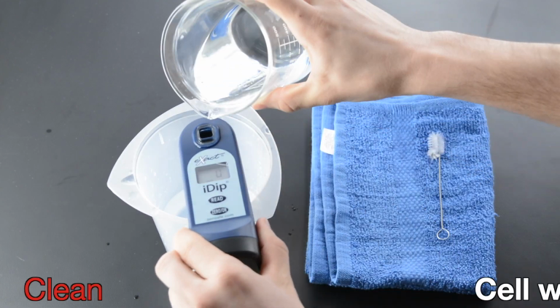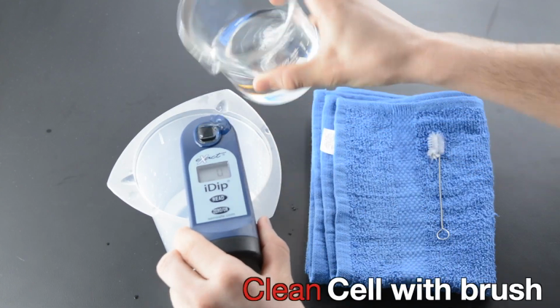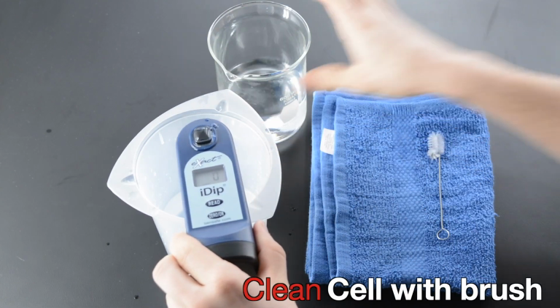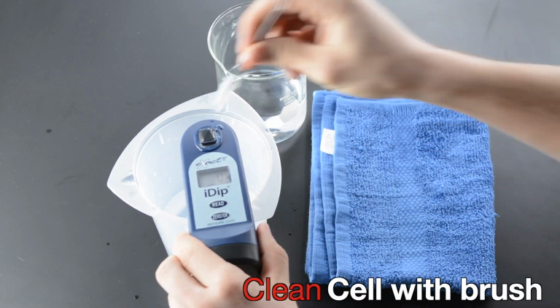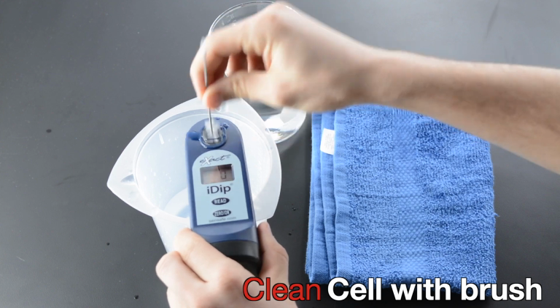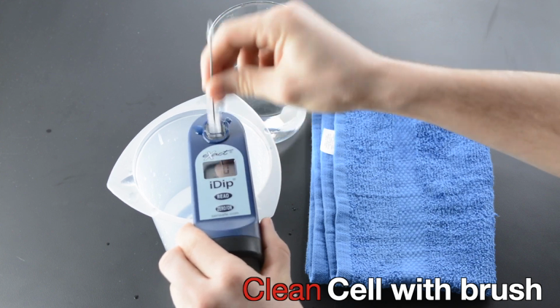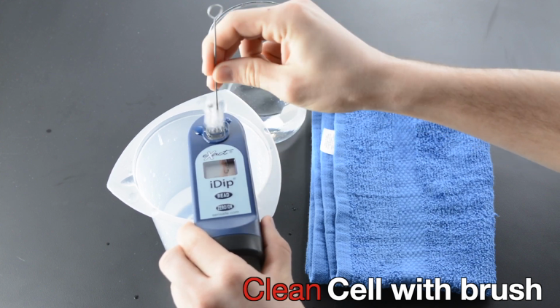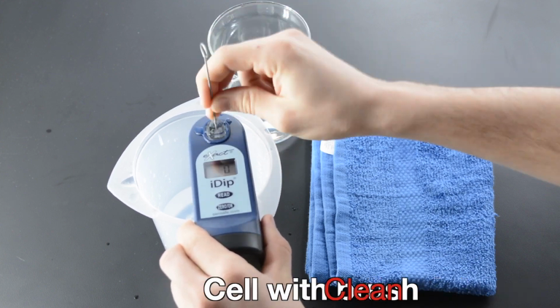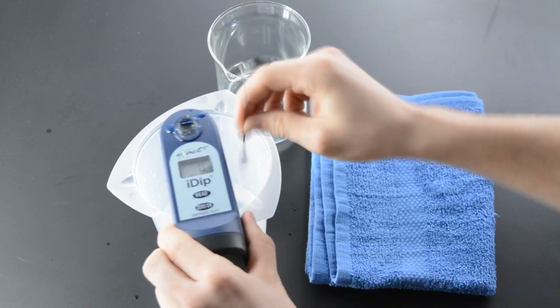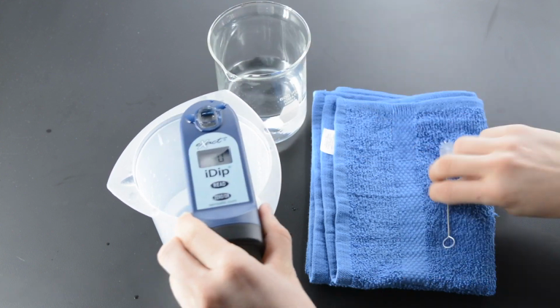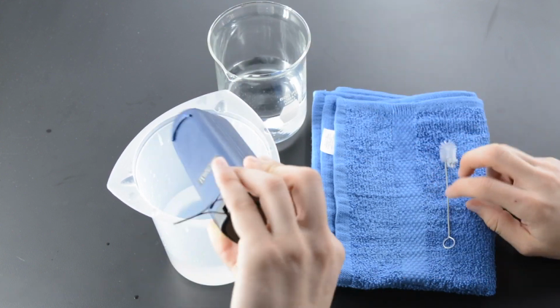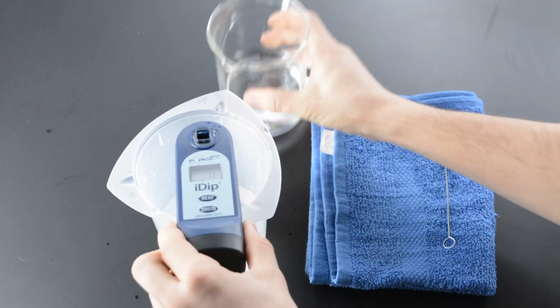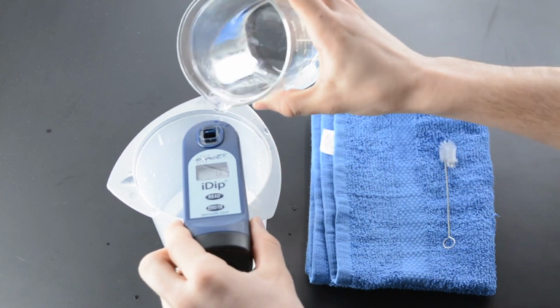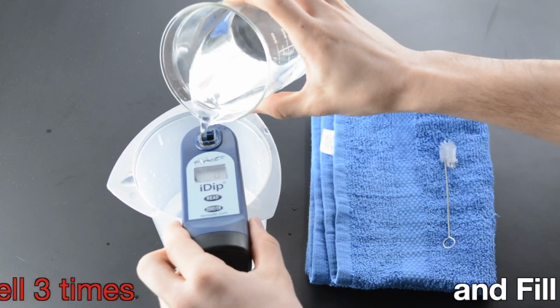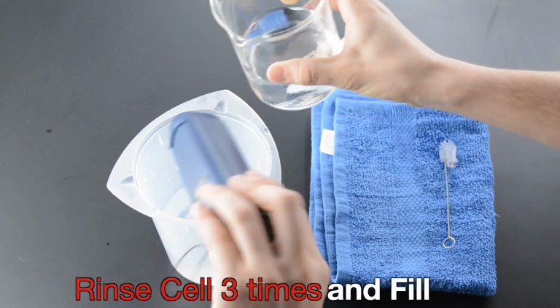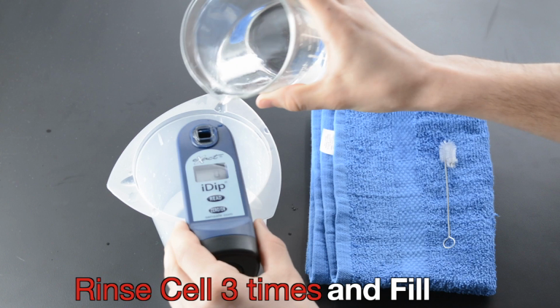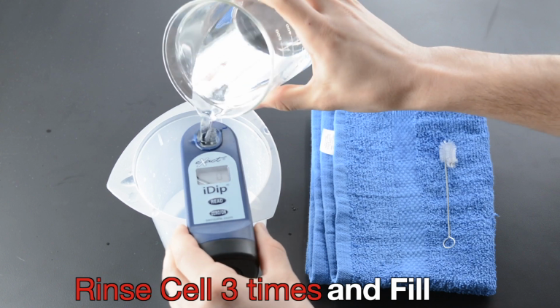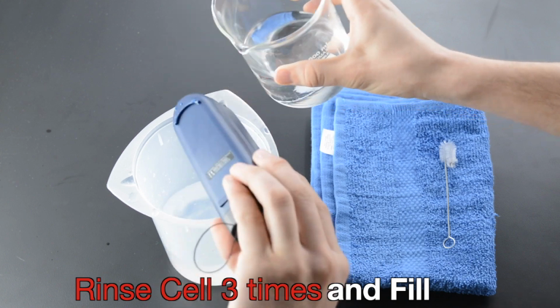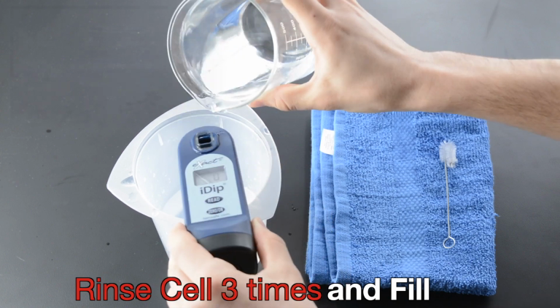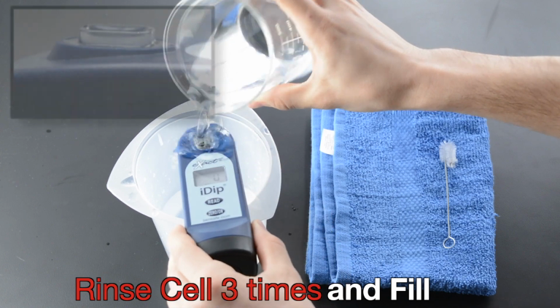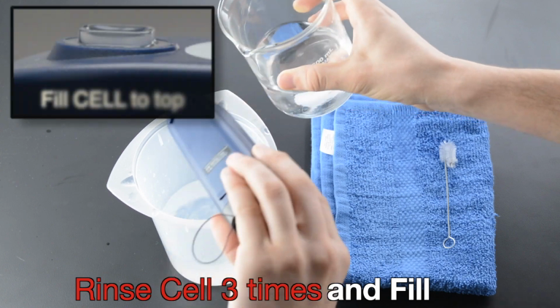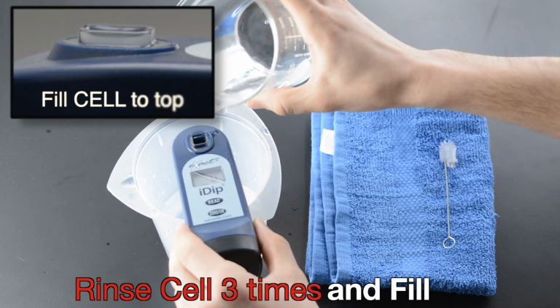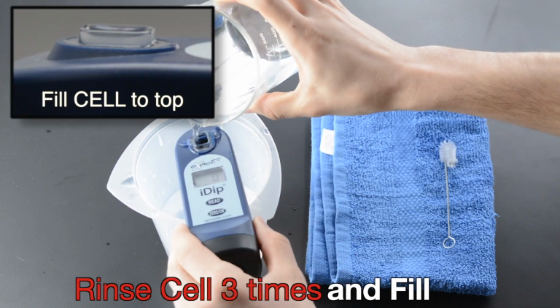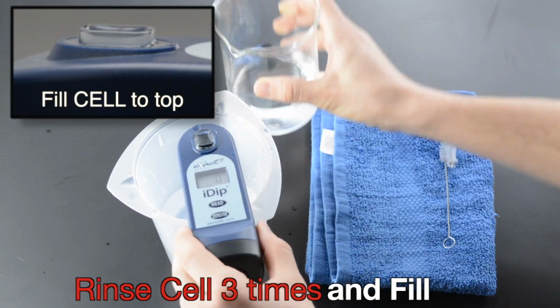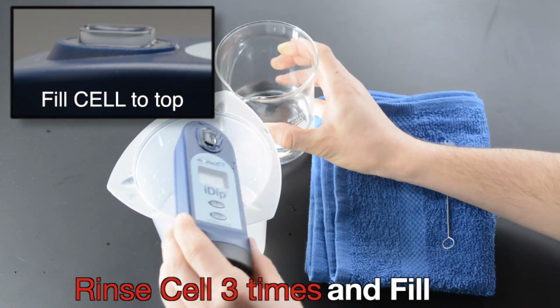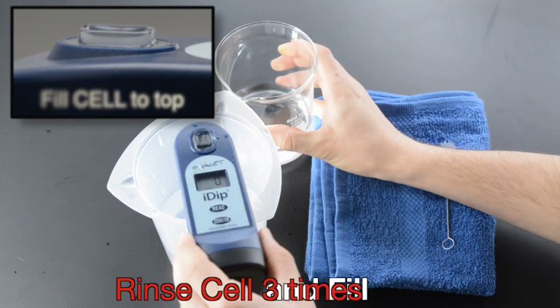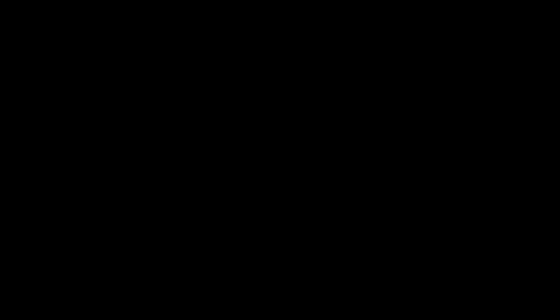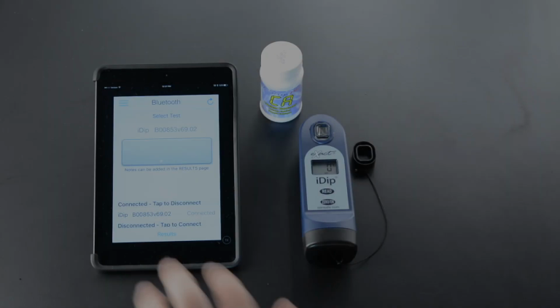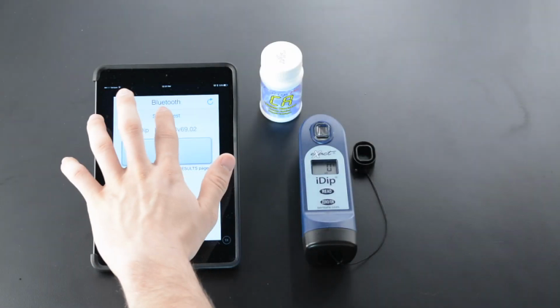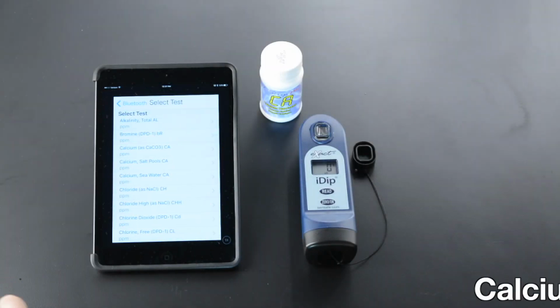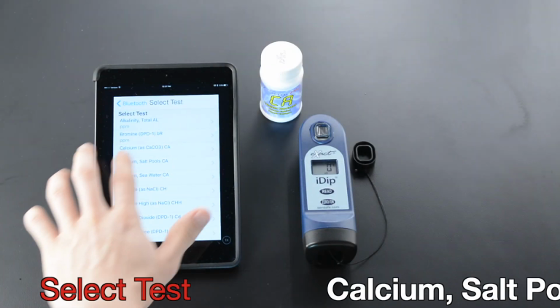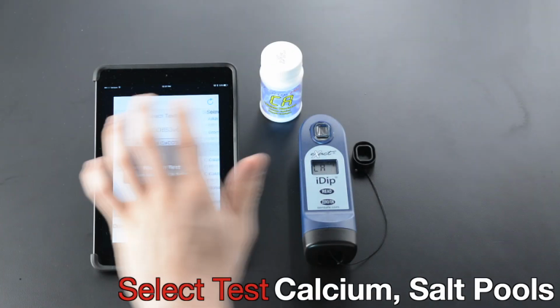Clean cell with brush. Rinse cell three times and fill. Fill cell to top.